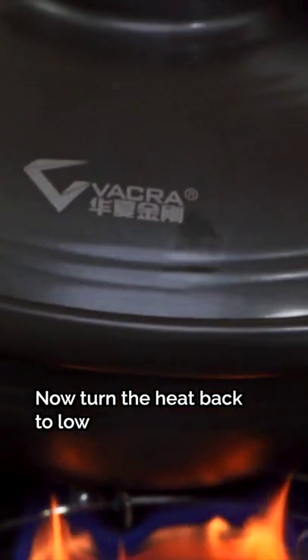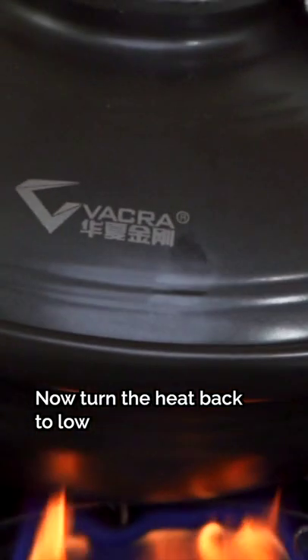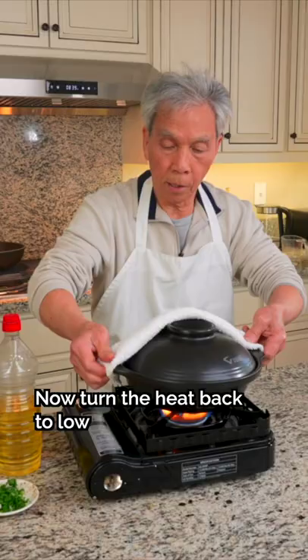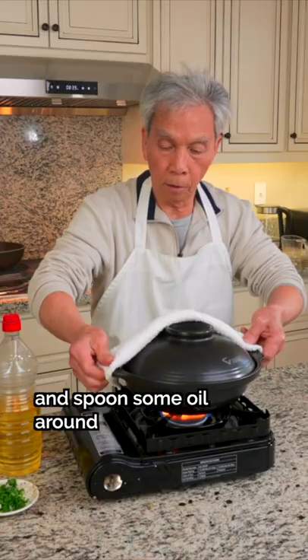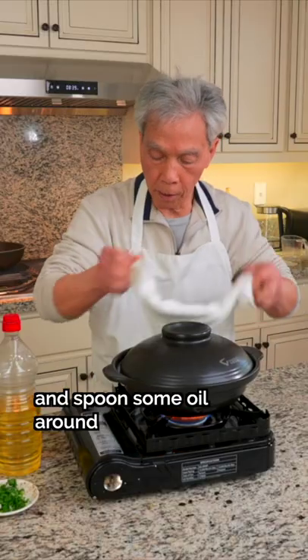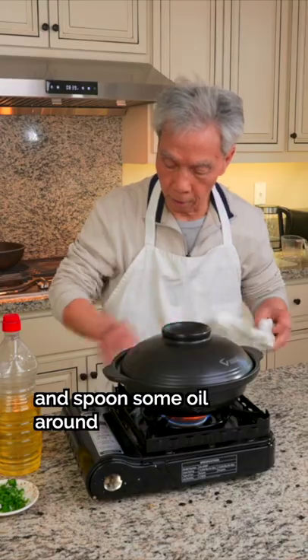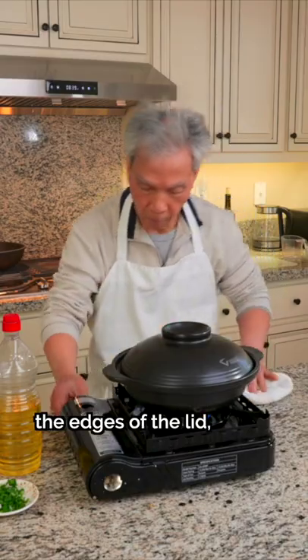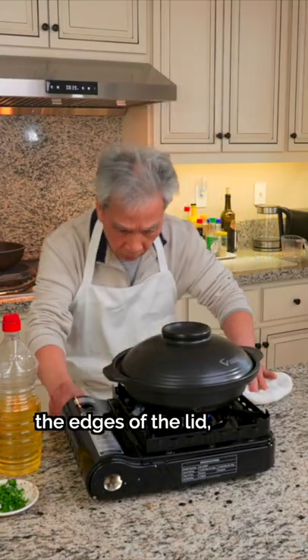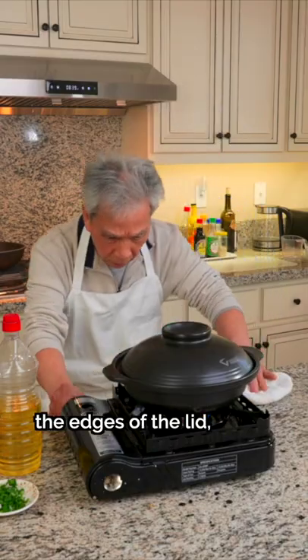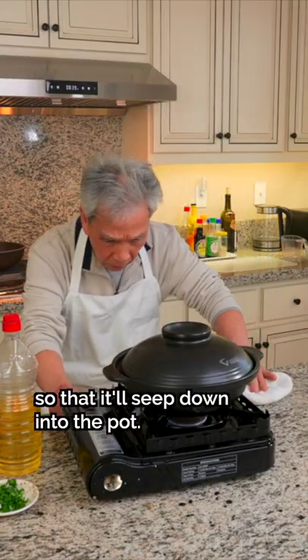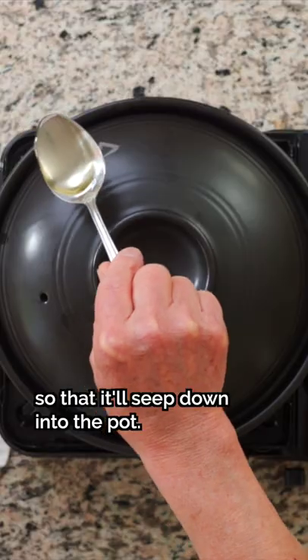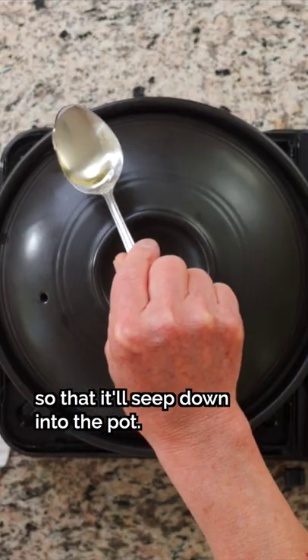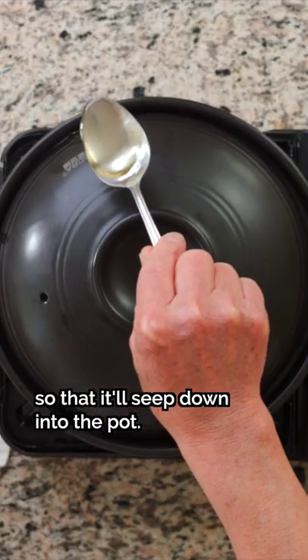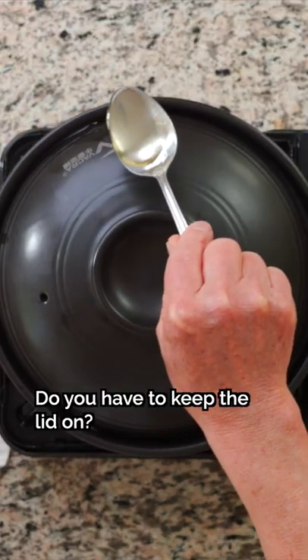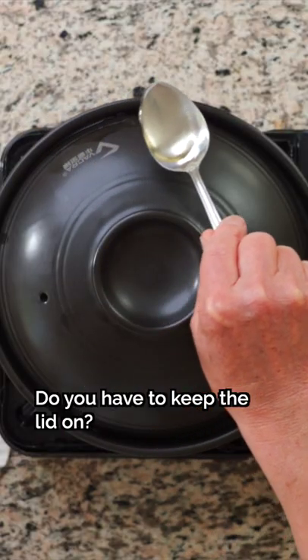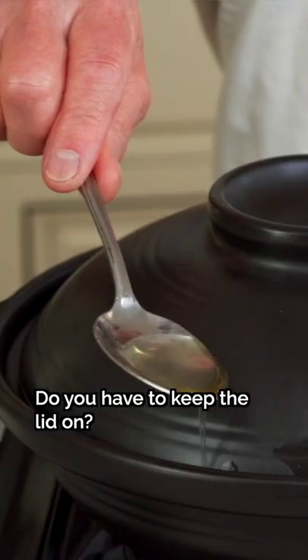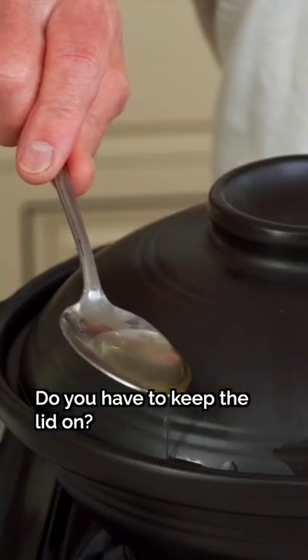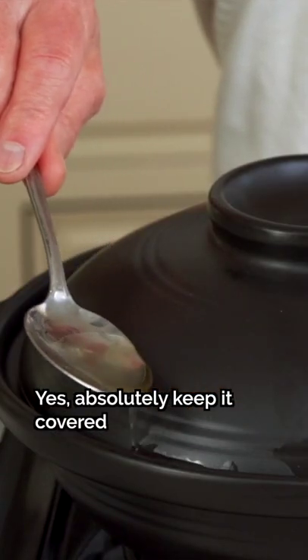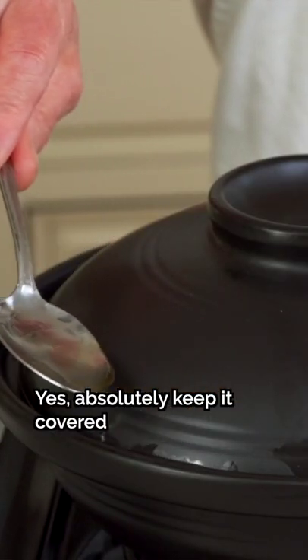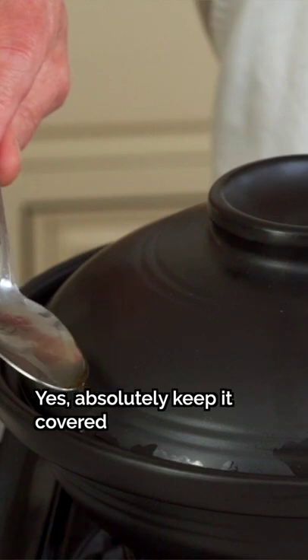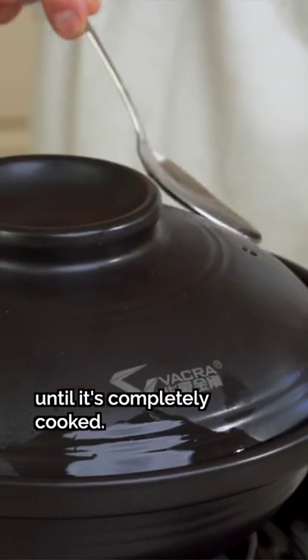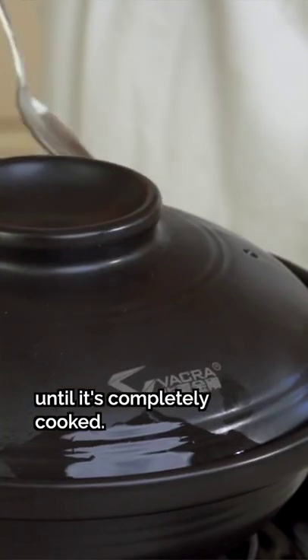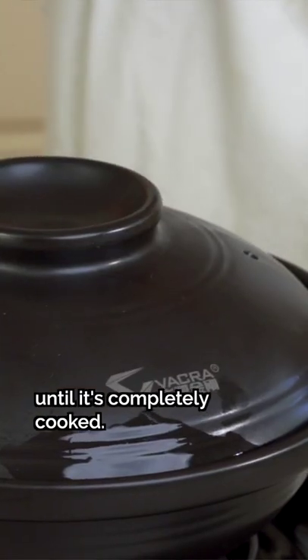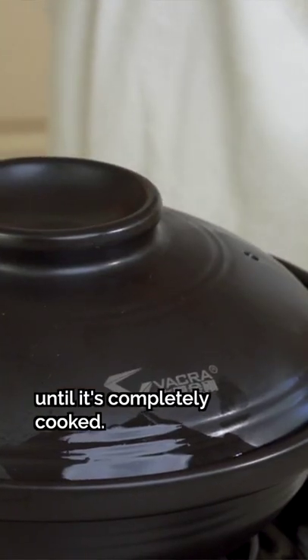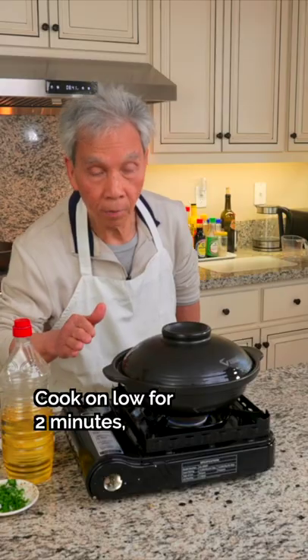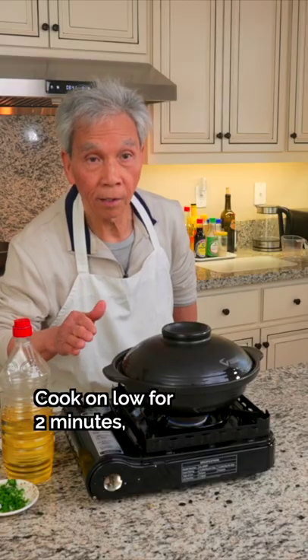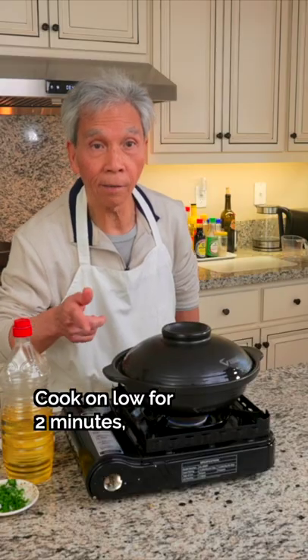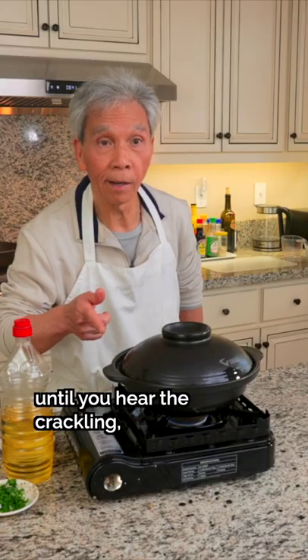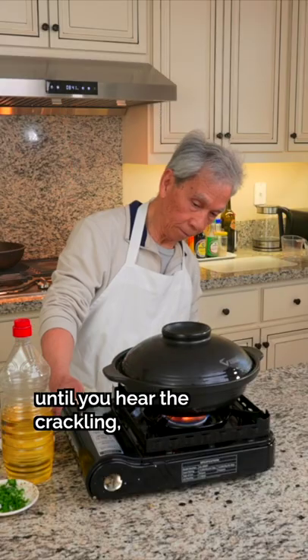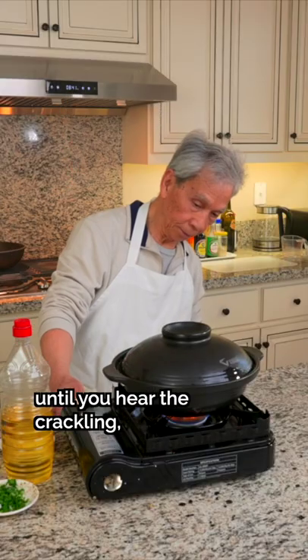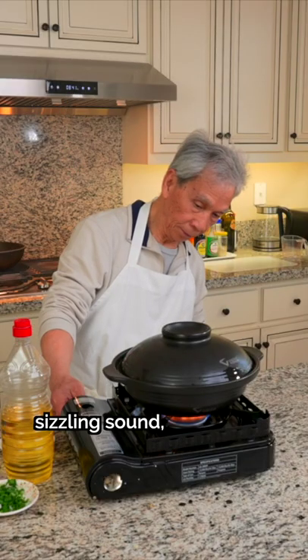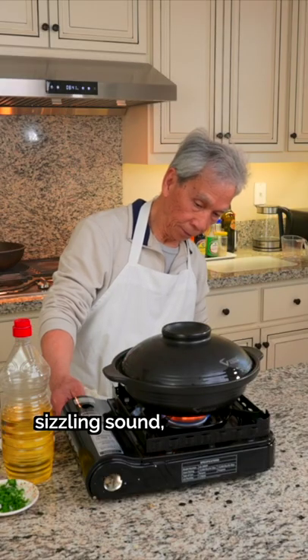Turn the heat back to low and spoon some oil around the edges of the lid so that it will seep down into the pot. Cook on low for 2 minutes until you hear the crackling, sizzling sound.